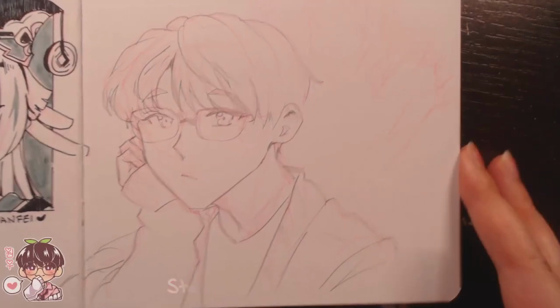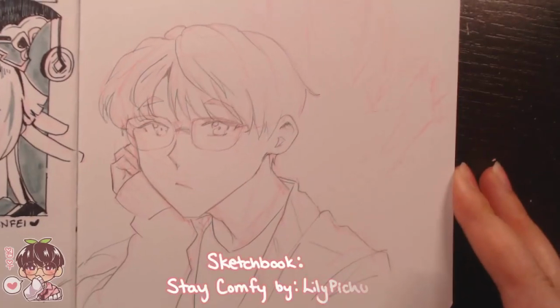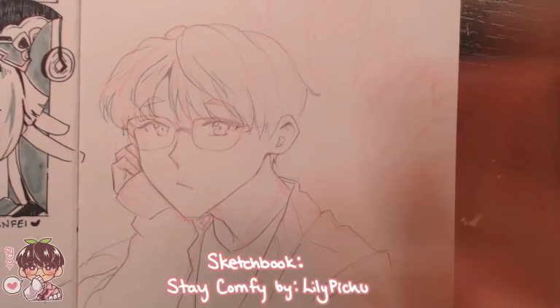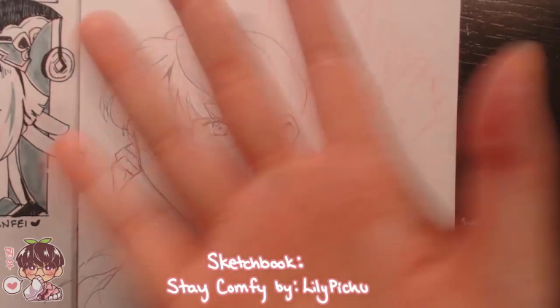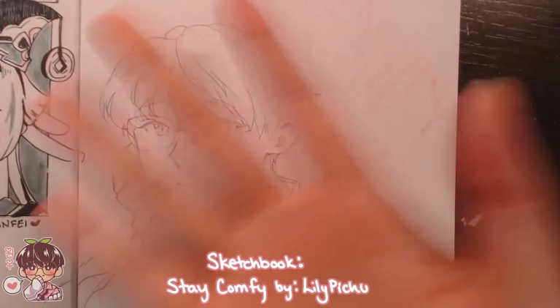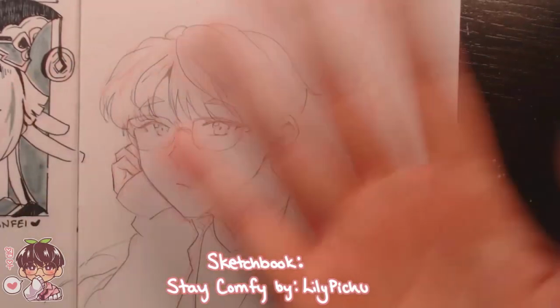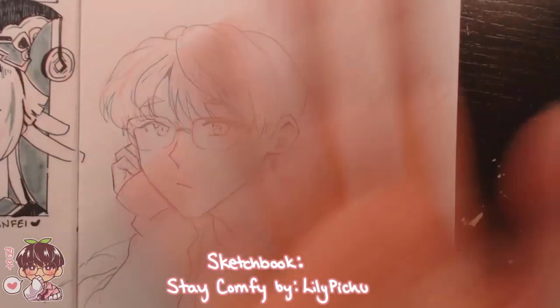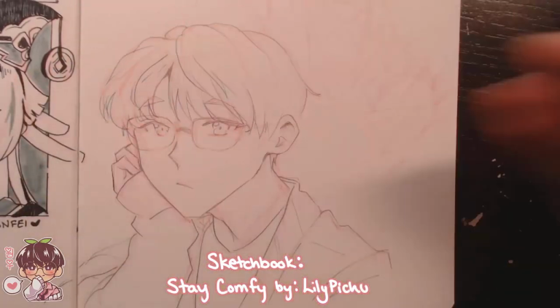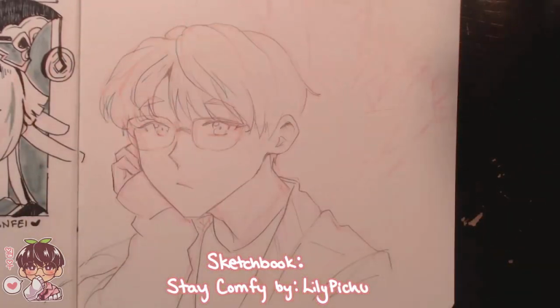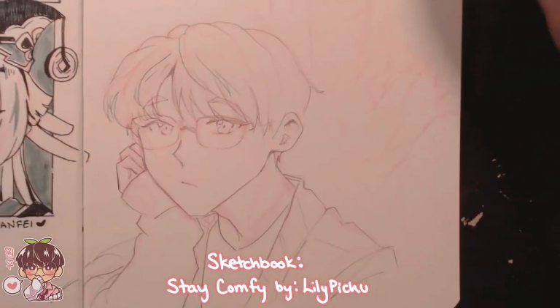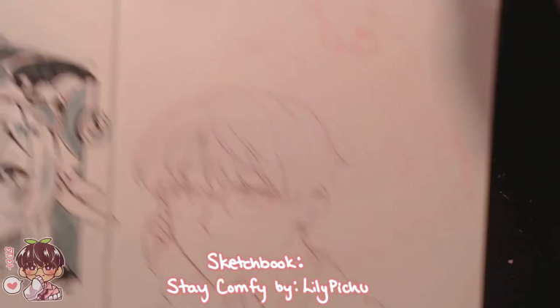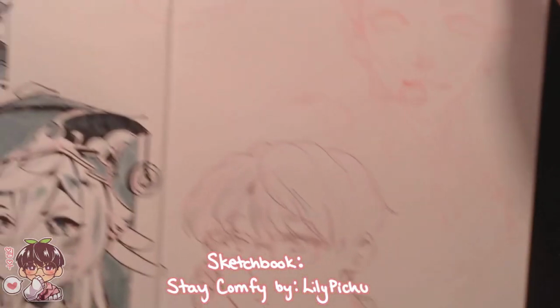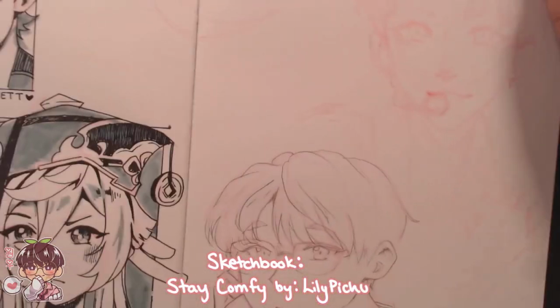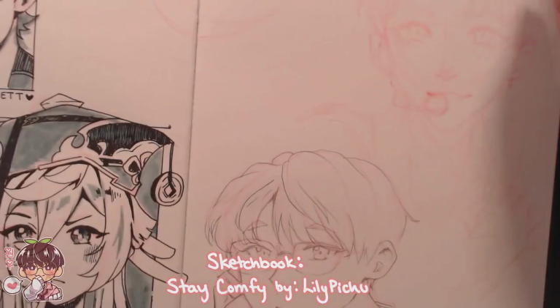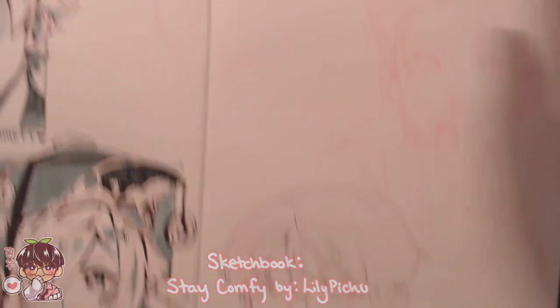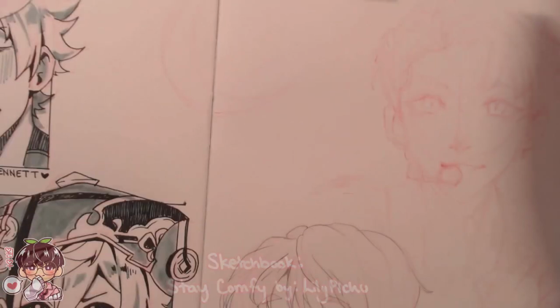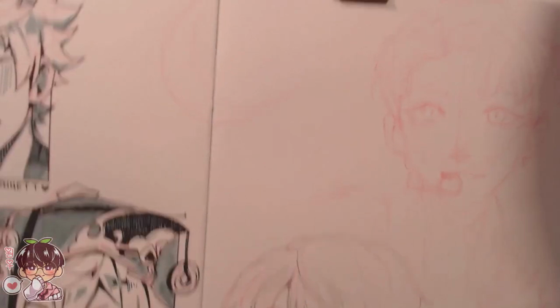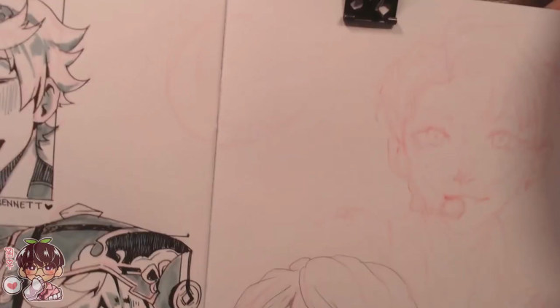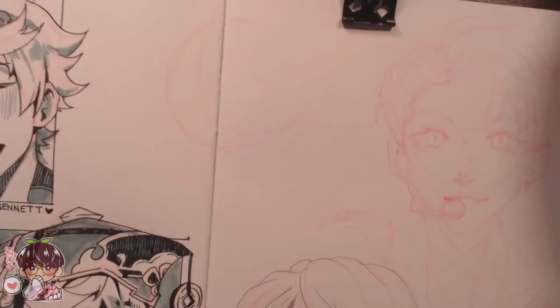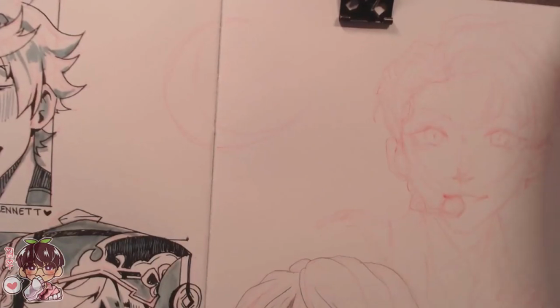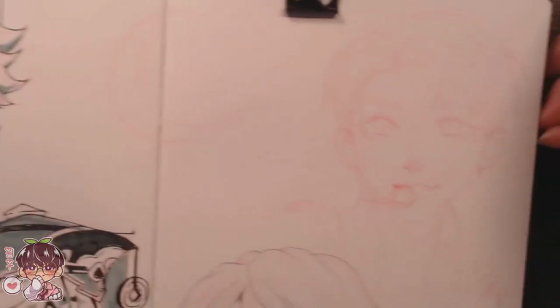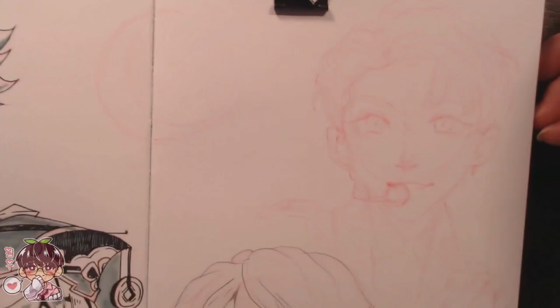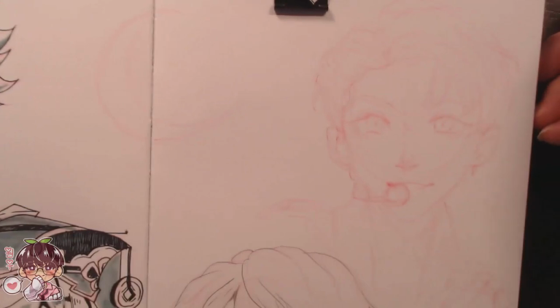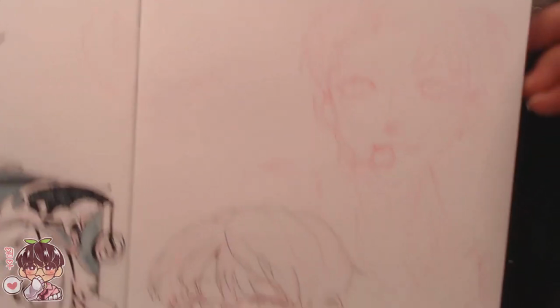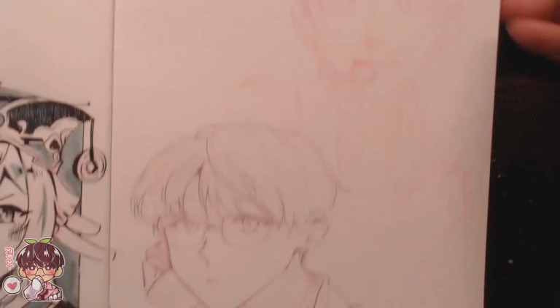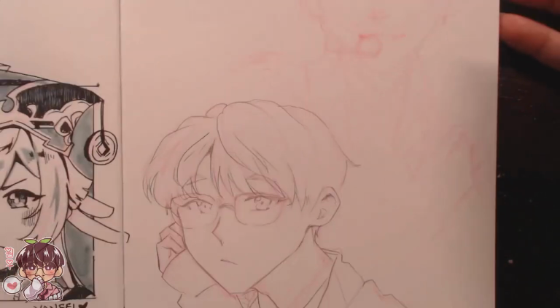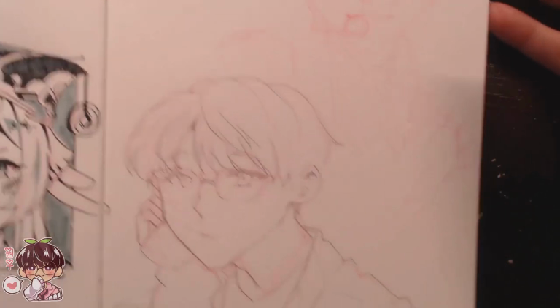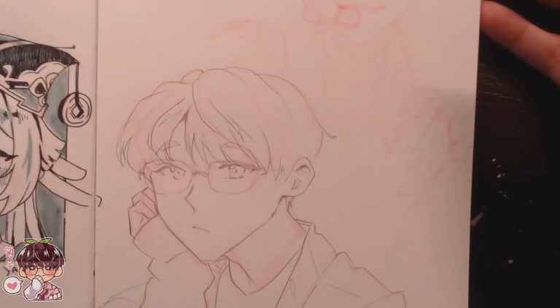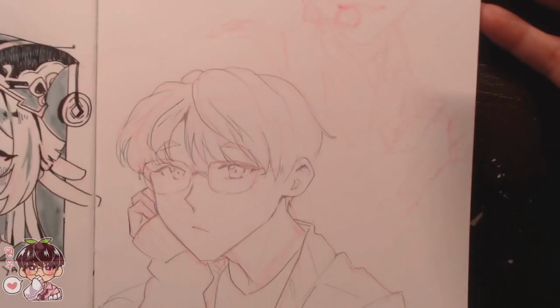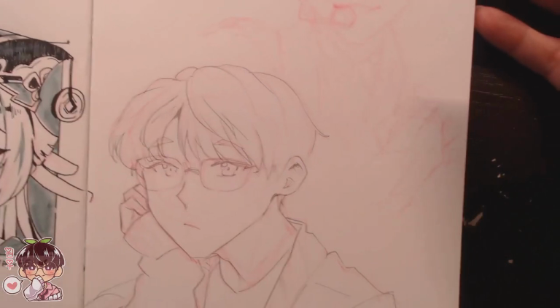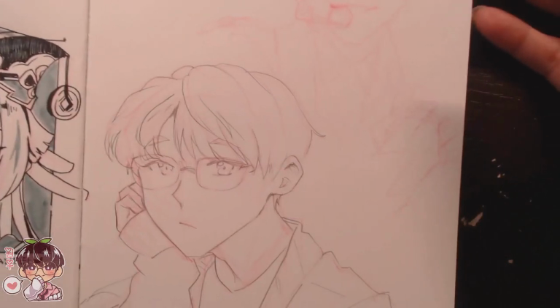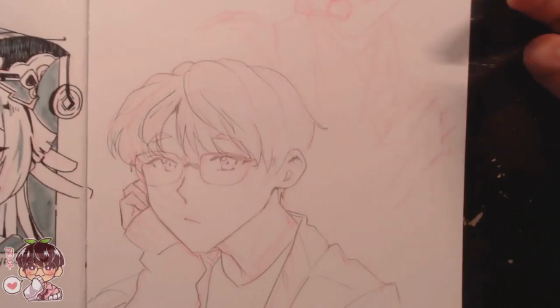Hi guys and welcome back to another video. Today's sketchbook doodles video, I am going to be doing kind of like an assortment of different things.